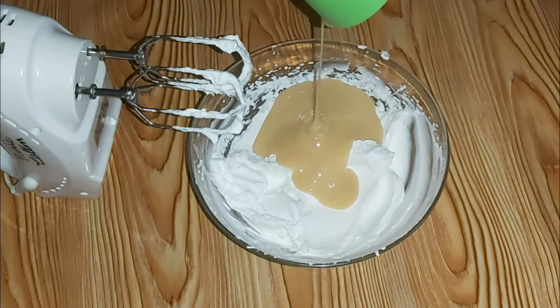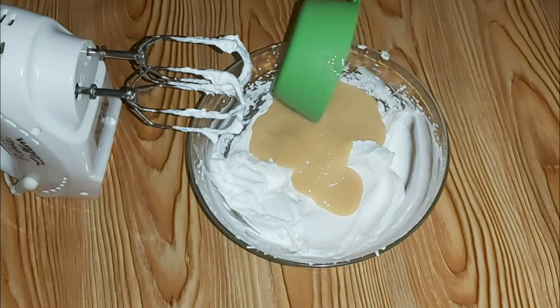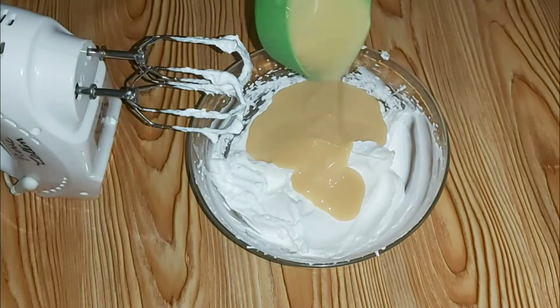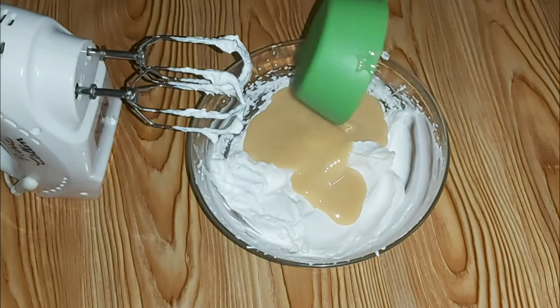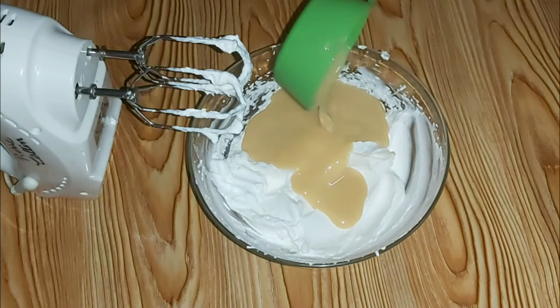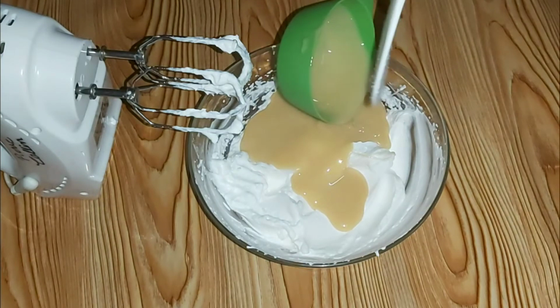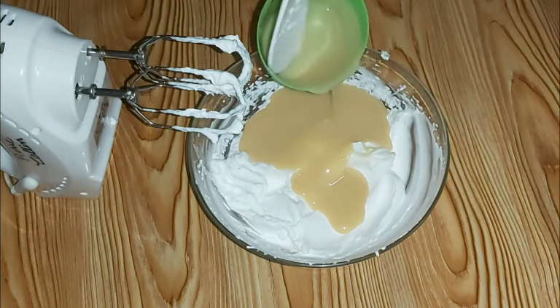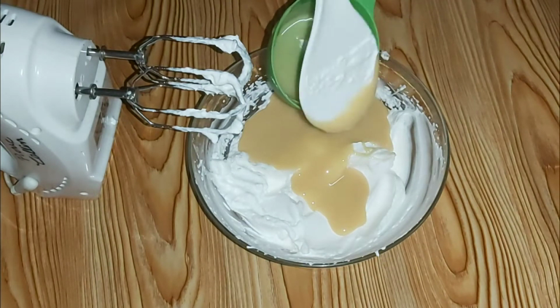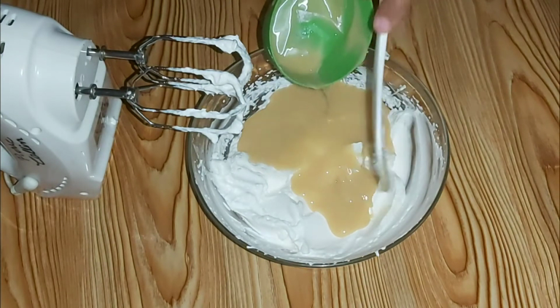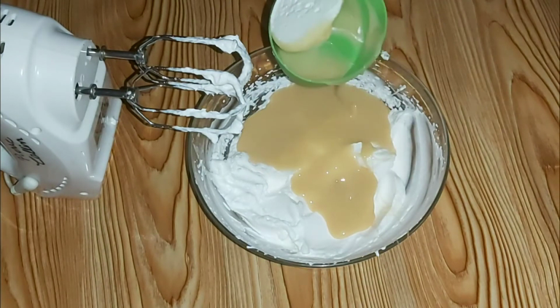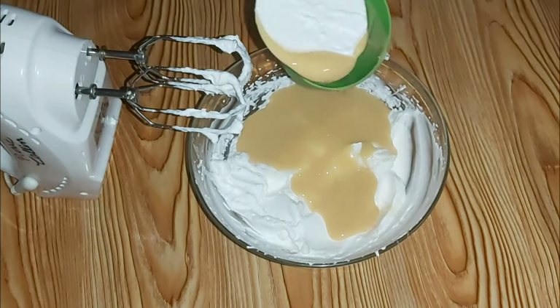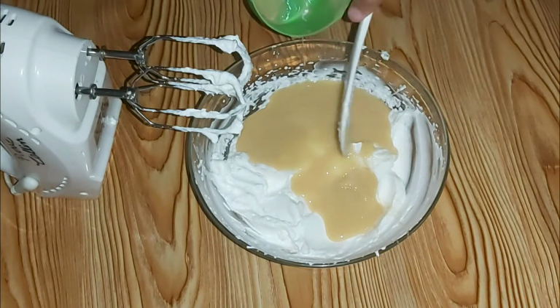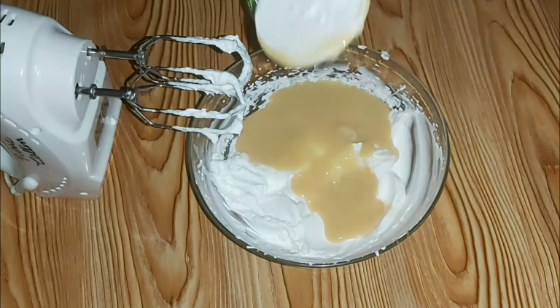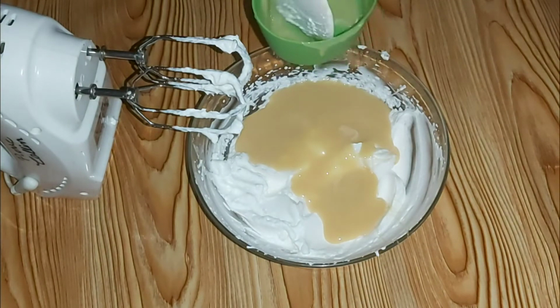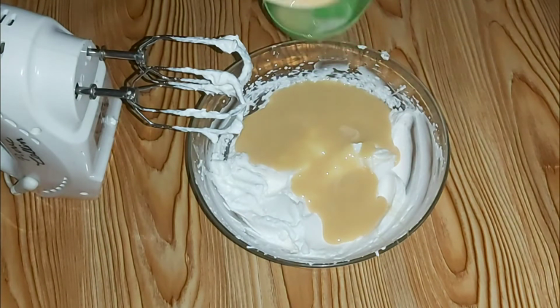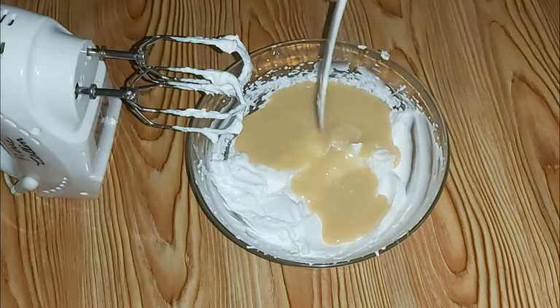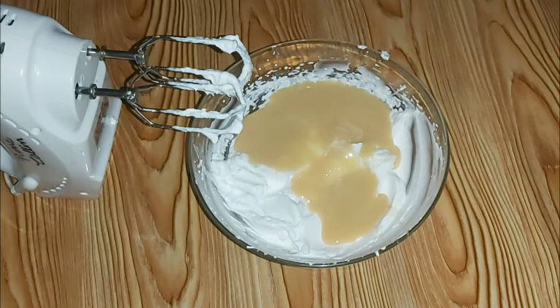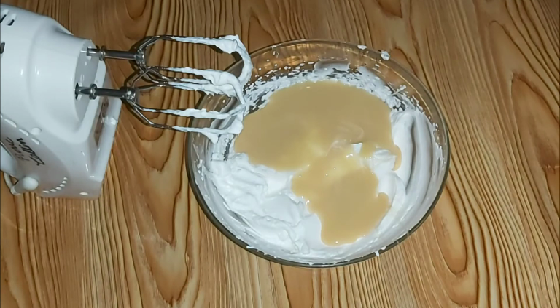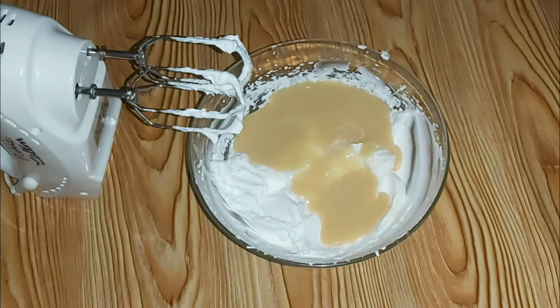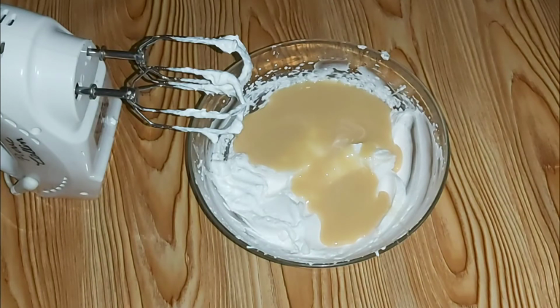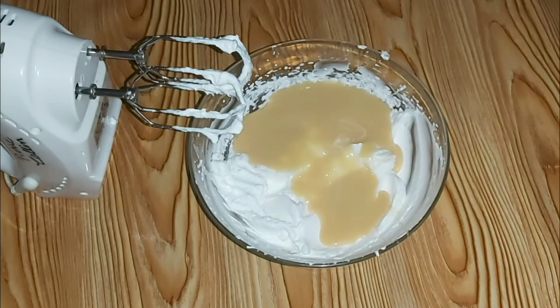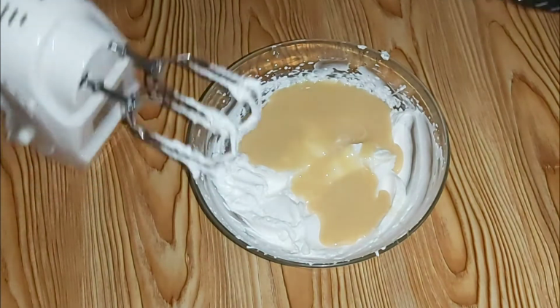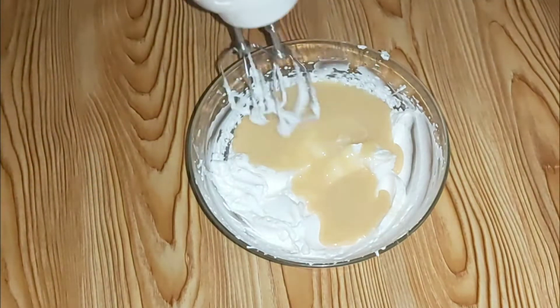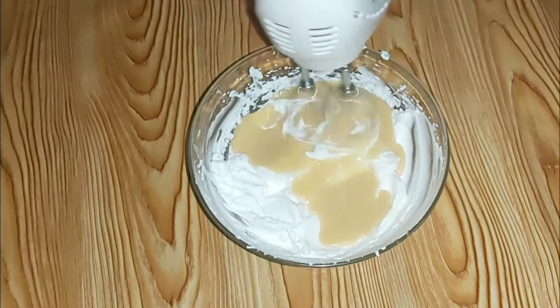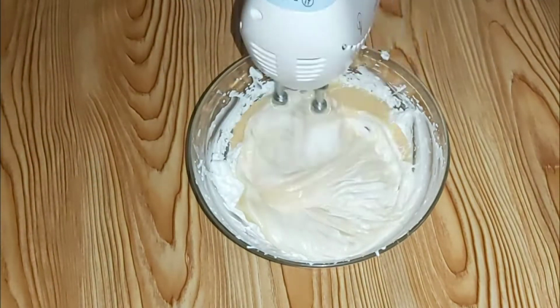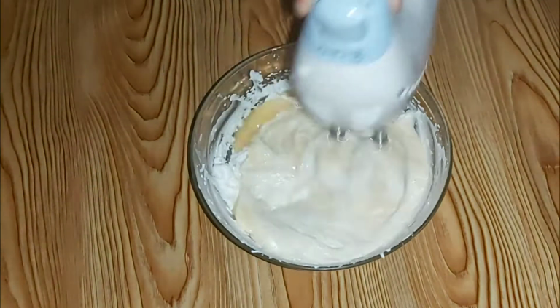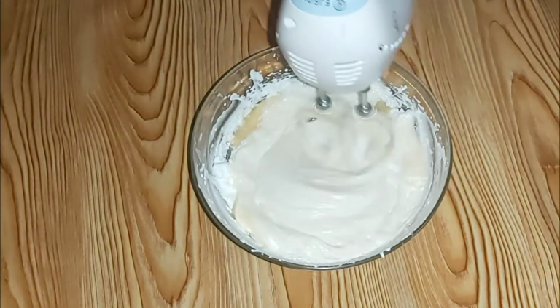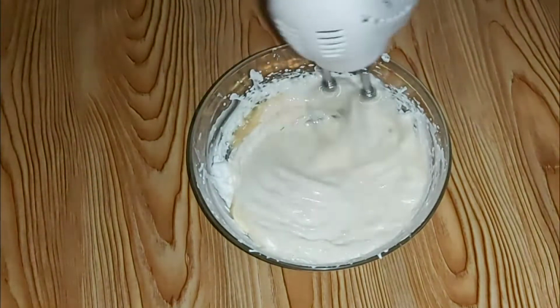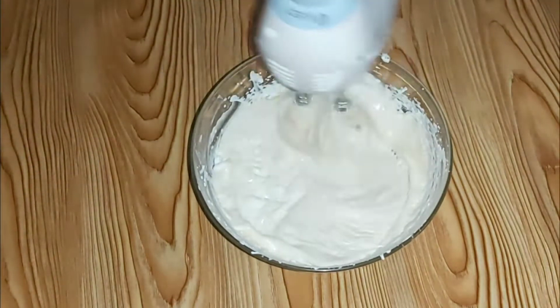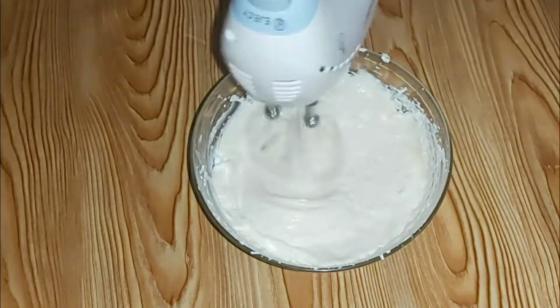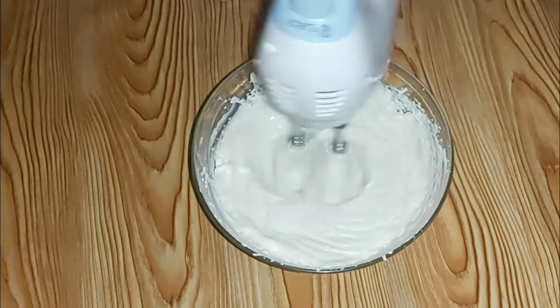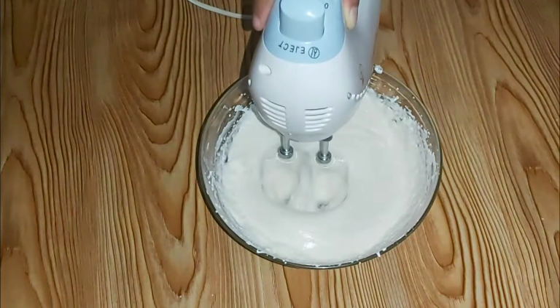When the whipping cream reaches this point, I will add one cup of condensed milk. You can also add three quarters of a cup of condensed milk if you do not want too much sugar. Then I will continue beating.